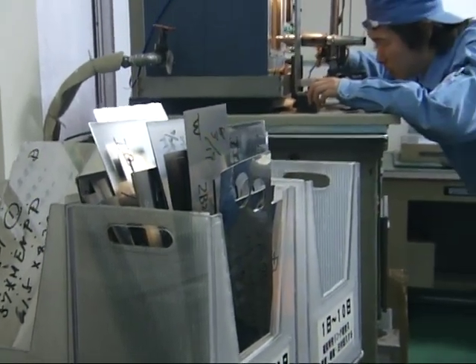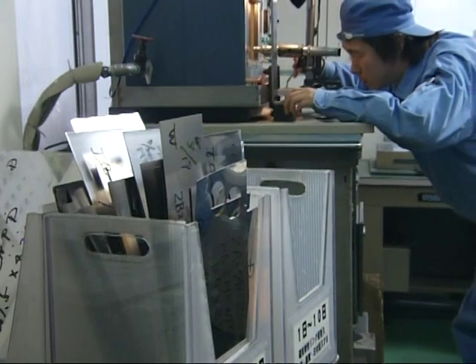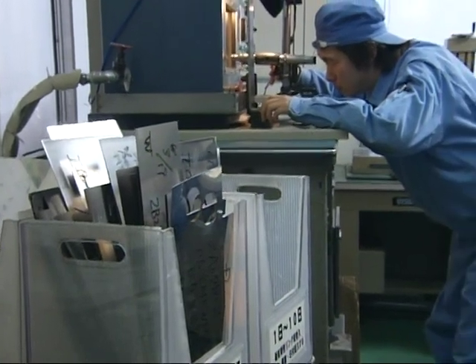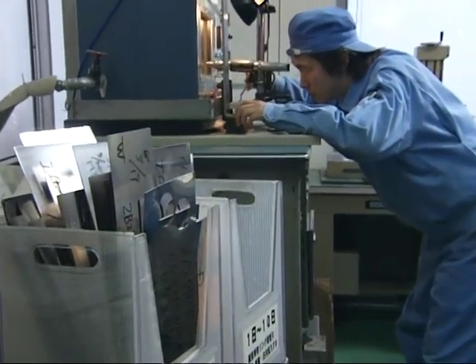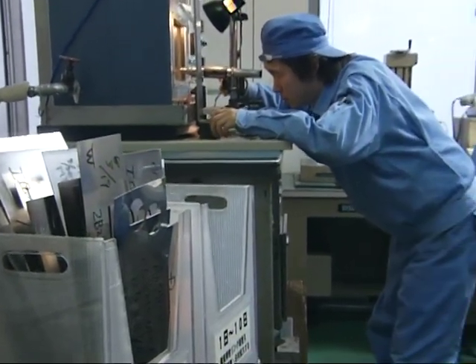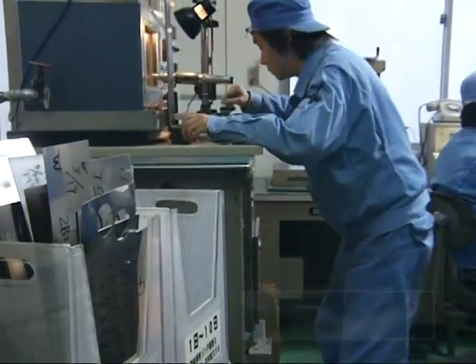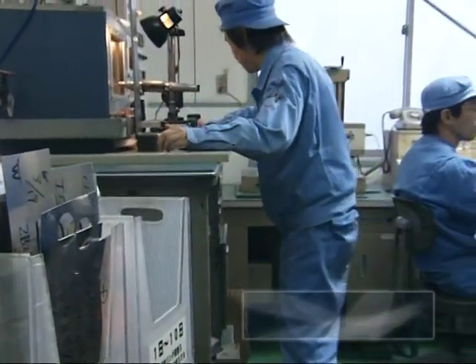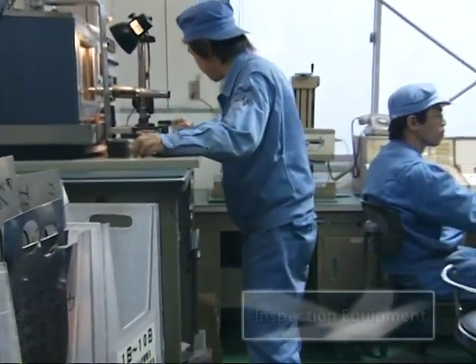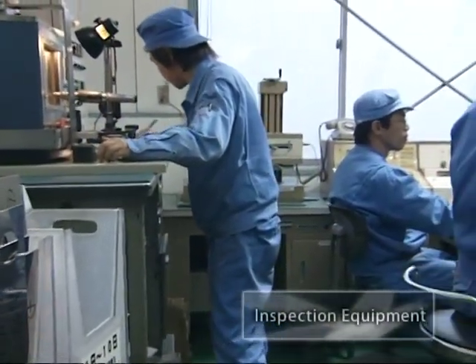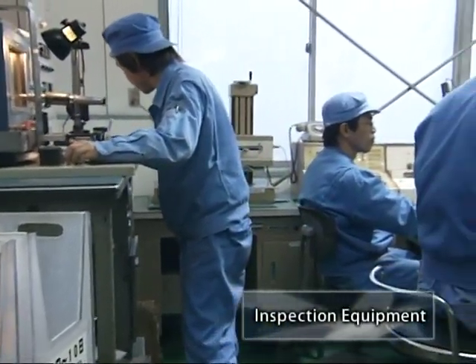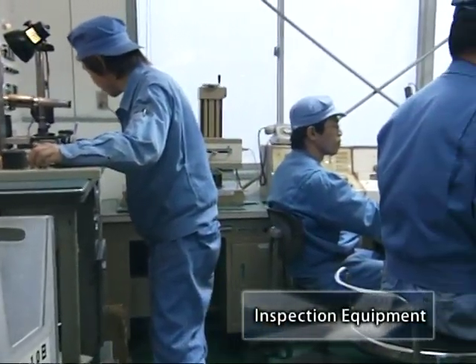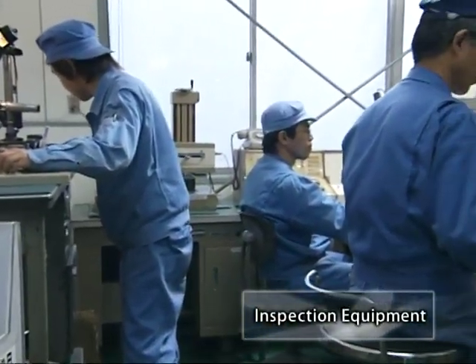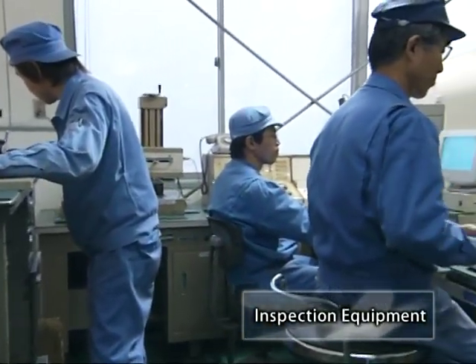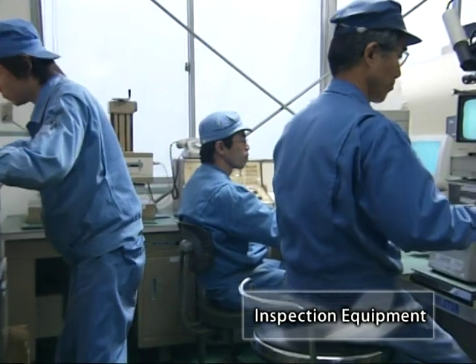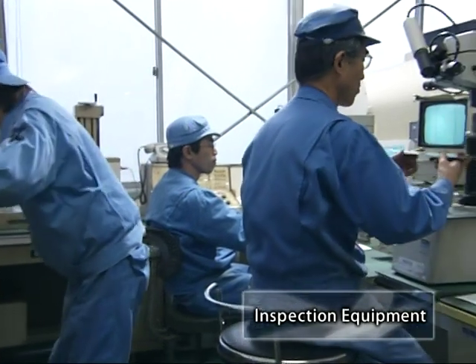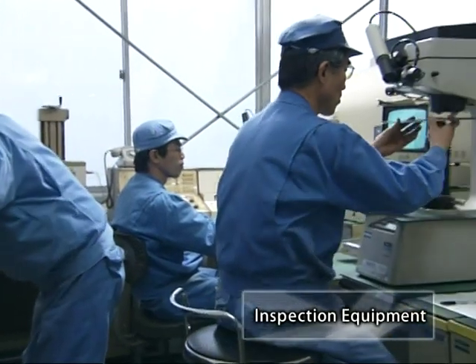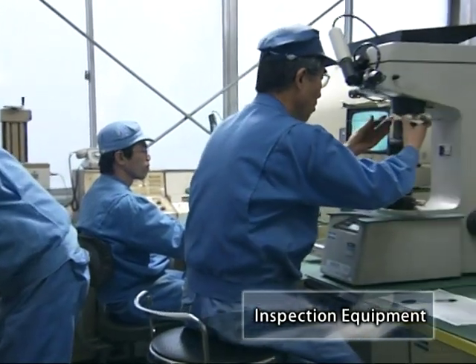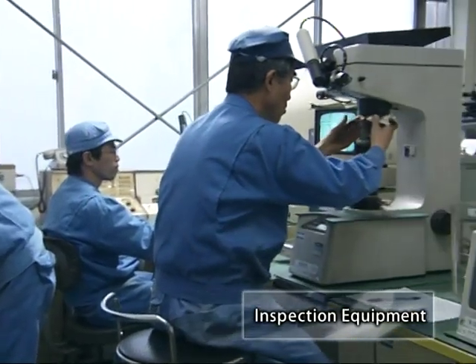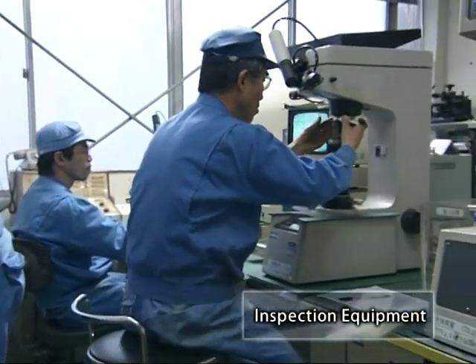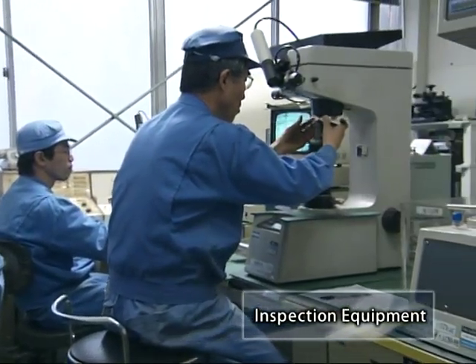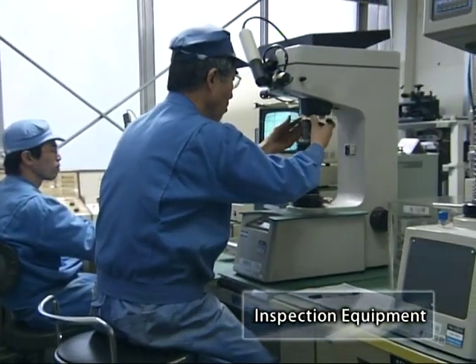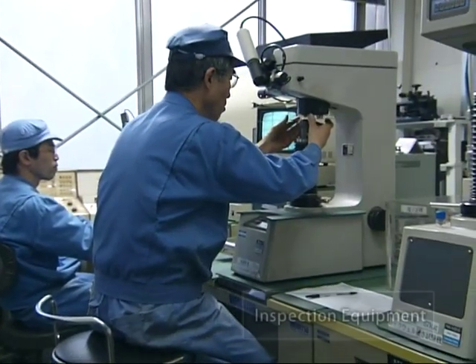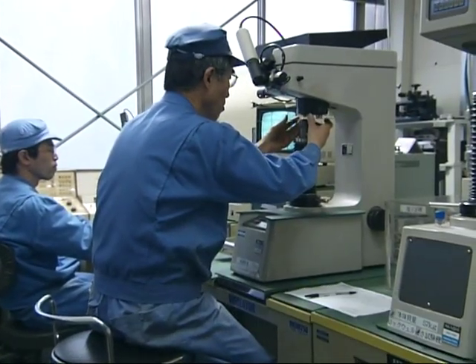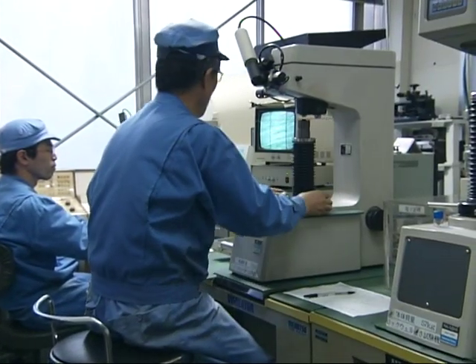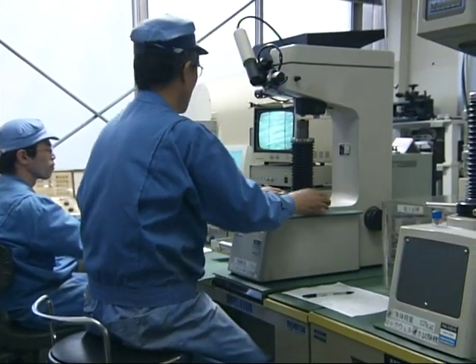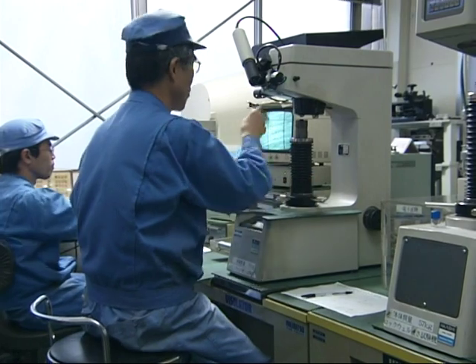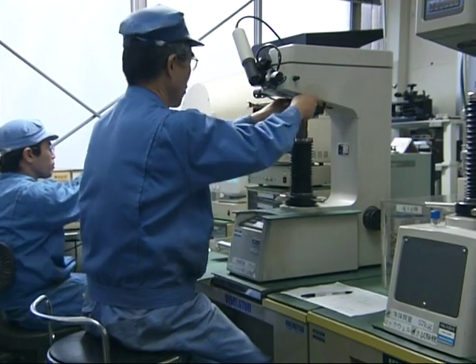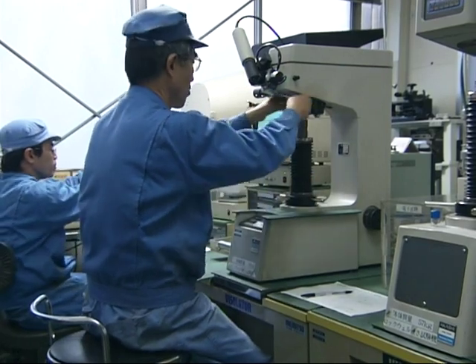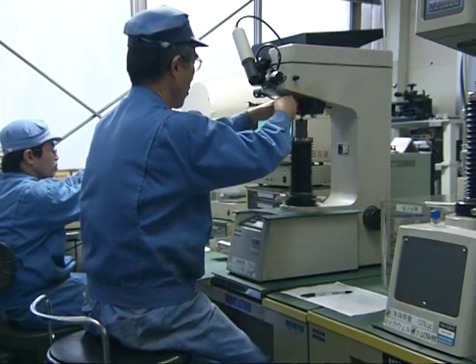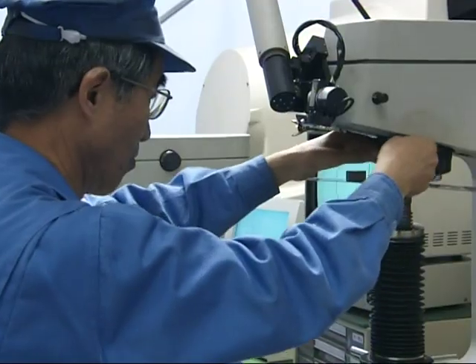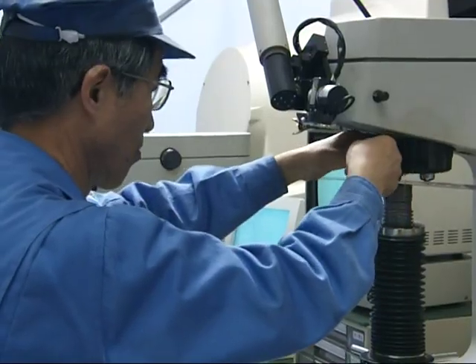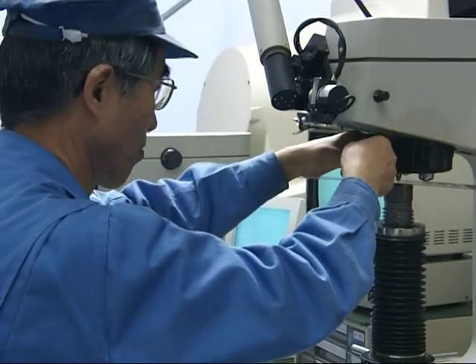The finished cold rolled steel strips go through a strict surface inspection by human eyes, ultrasonic waves and automatic defective detection instruments in order to ensure the quality of the finished product.